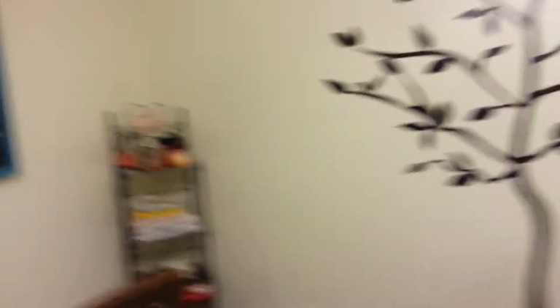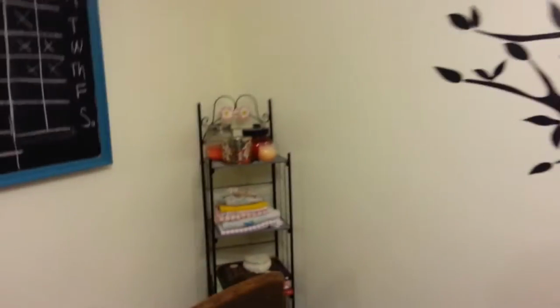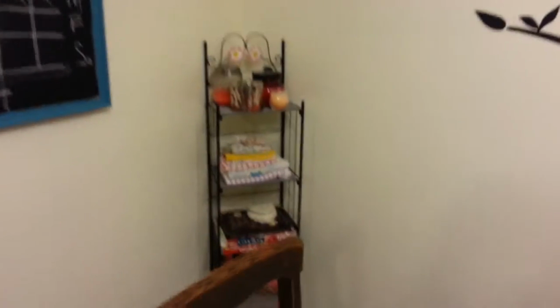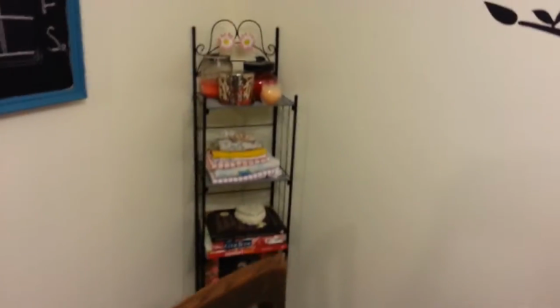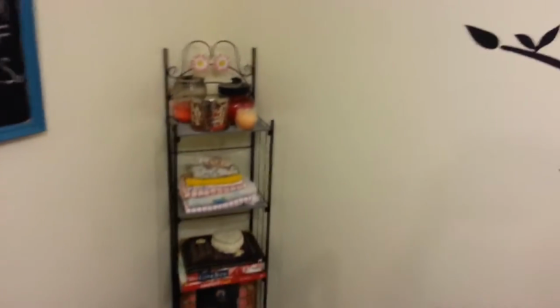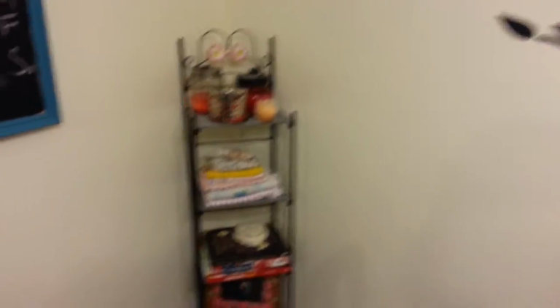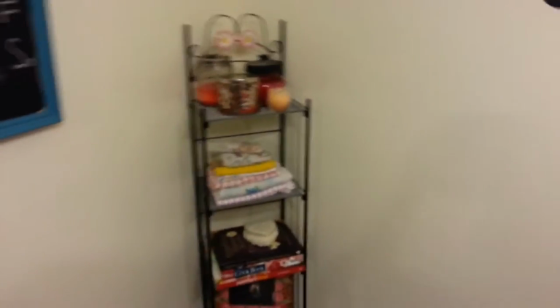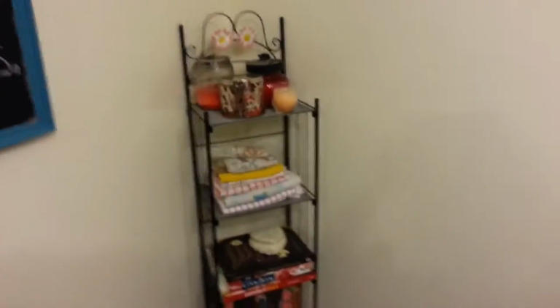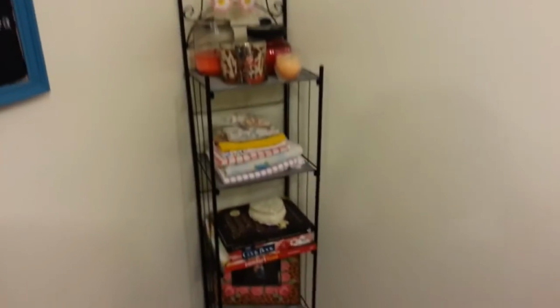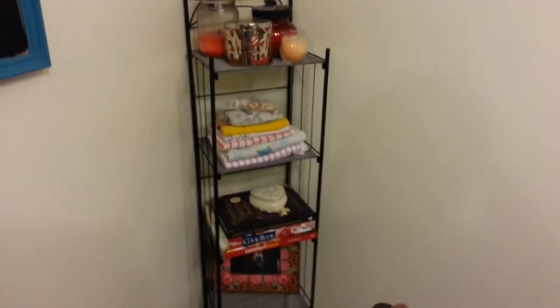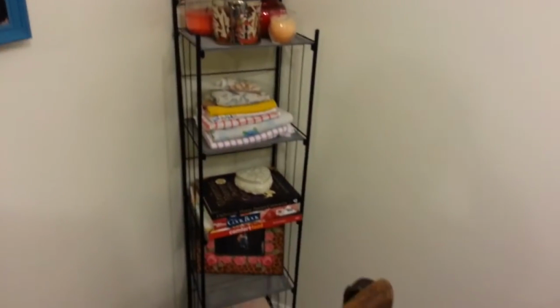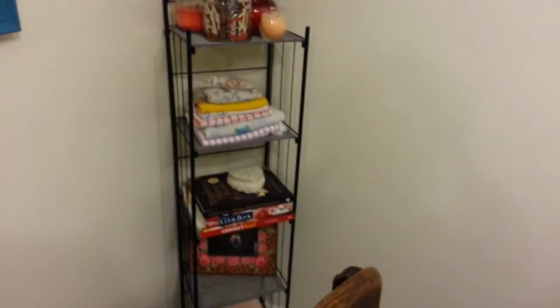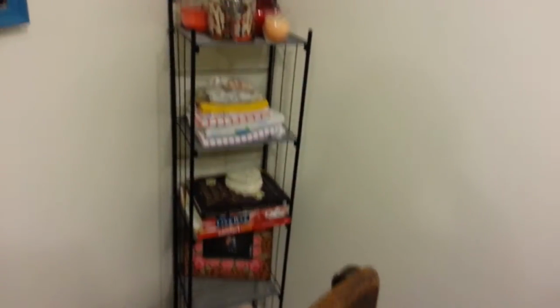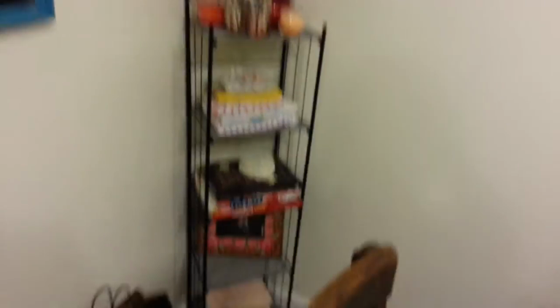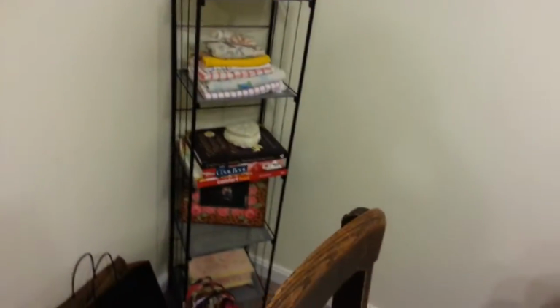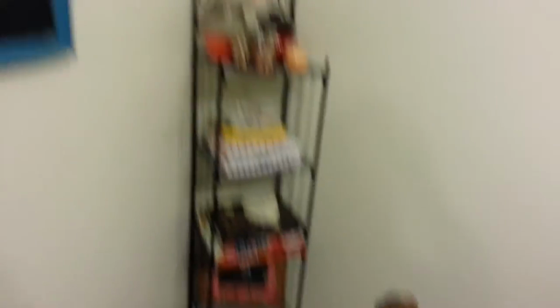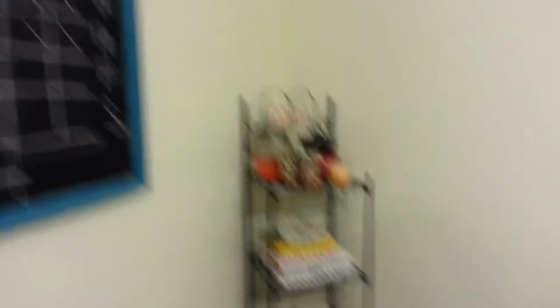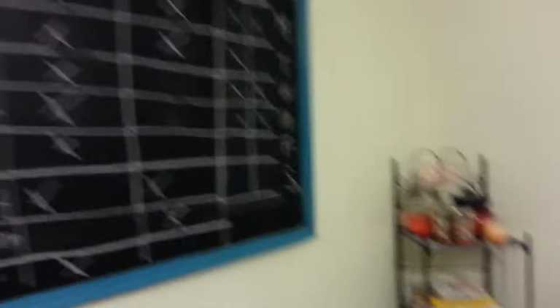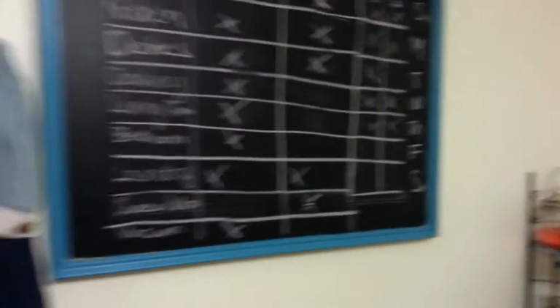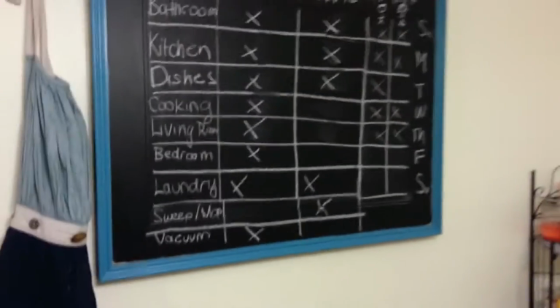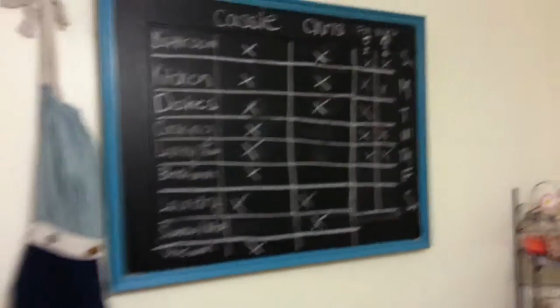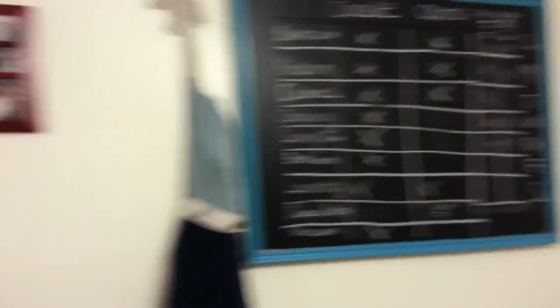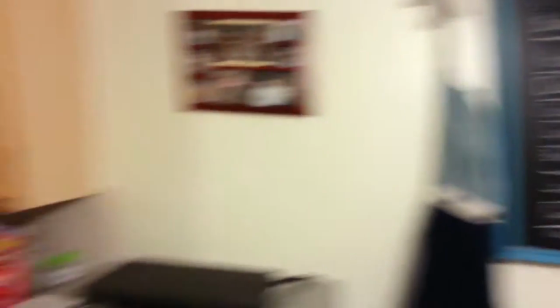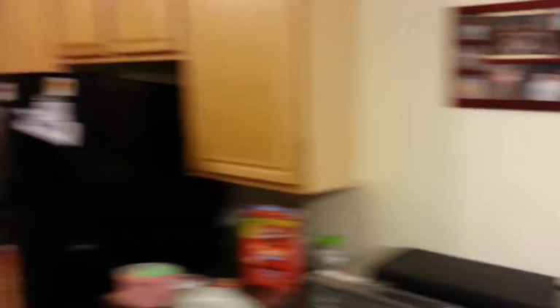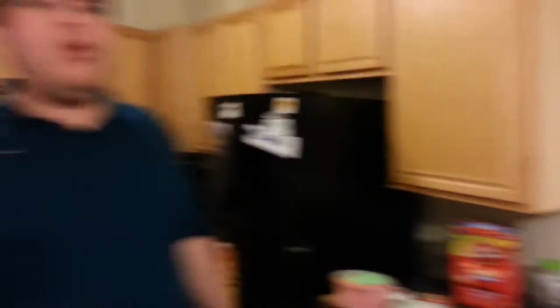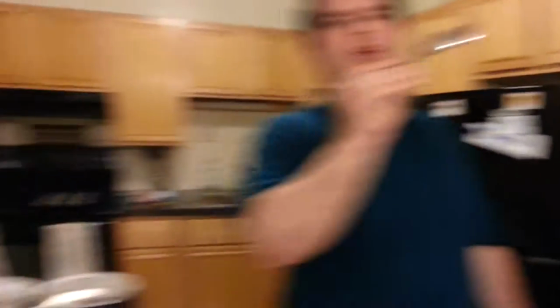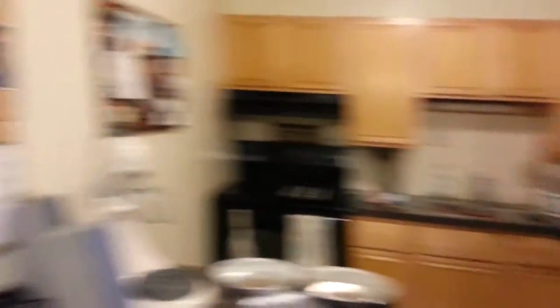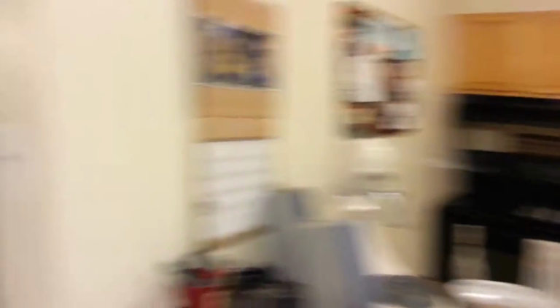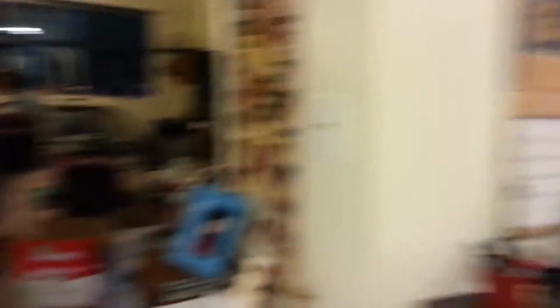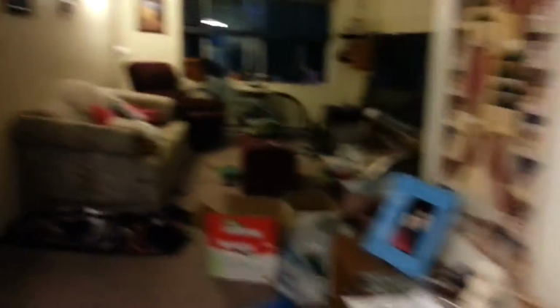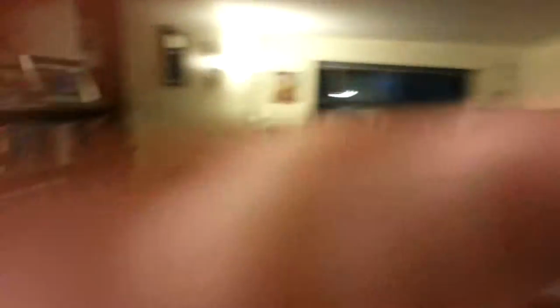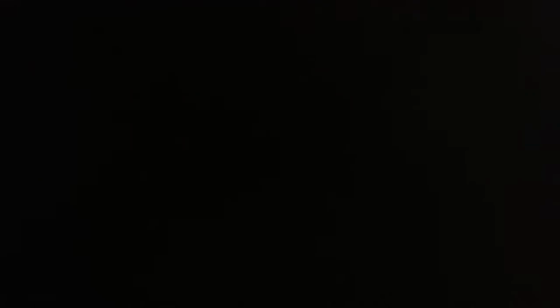That's the baker's rack that you asked about — that's where it is, that's where it's hanging out, and I think it looks pretty. There's the chalkboard.